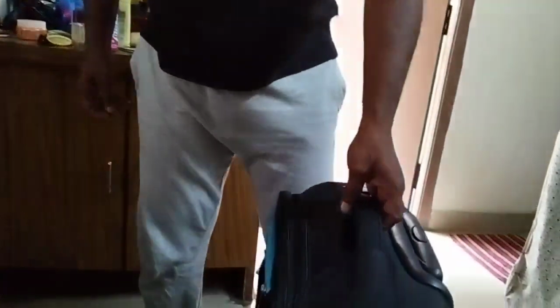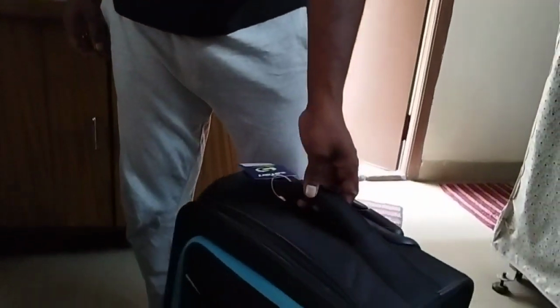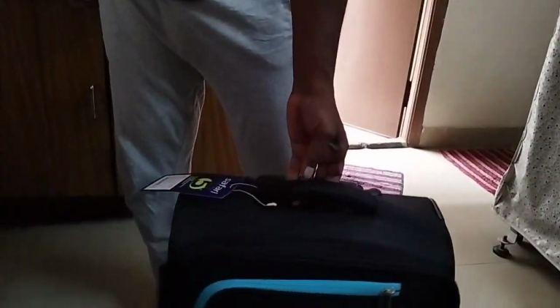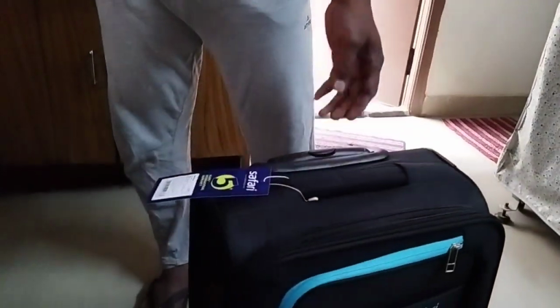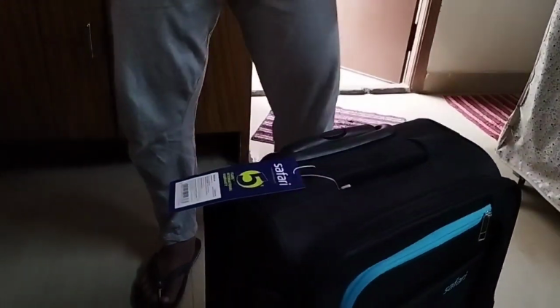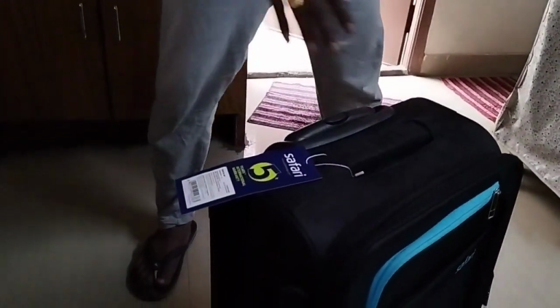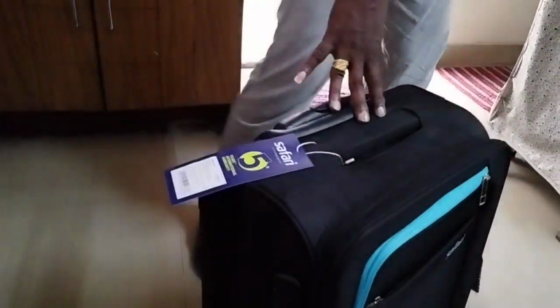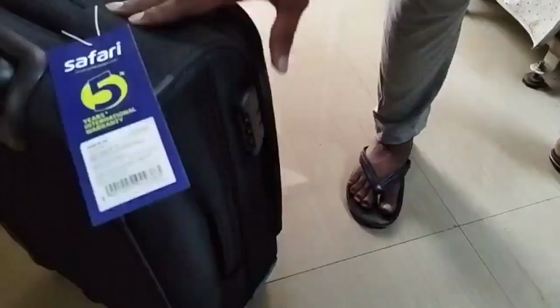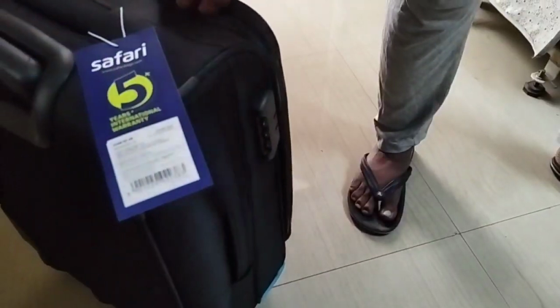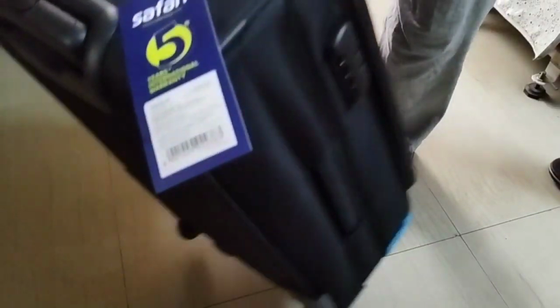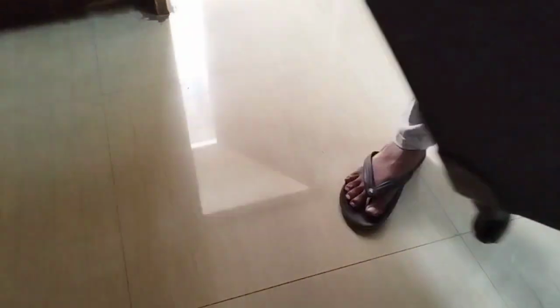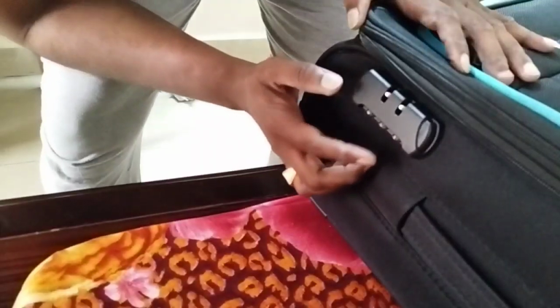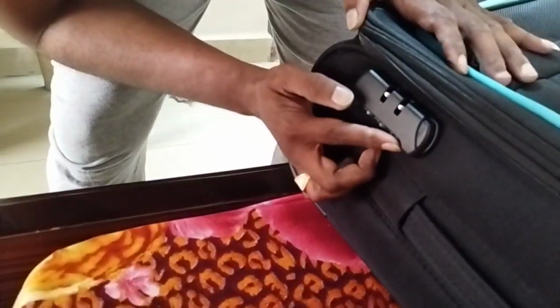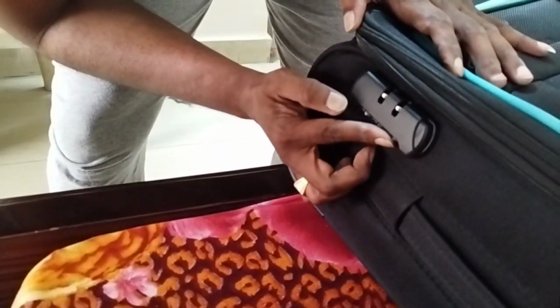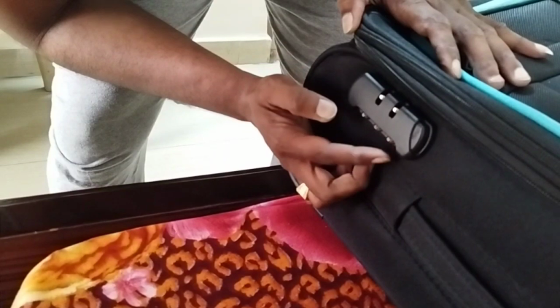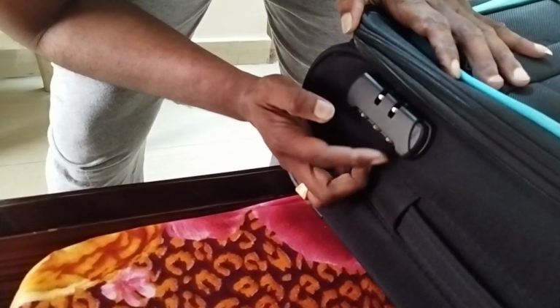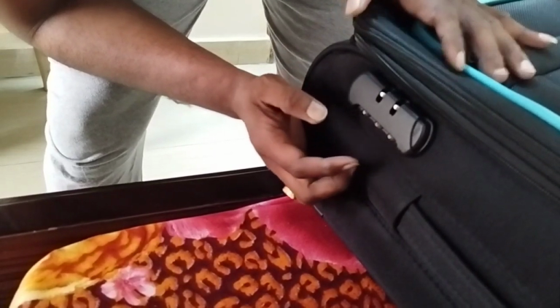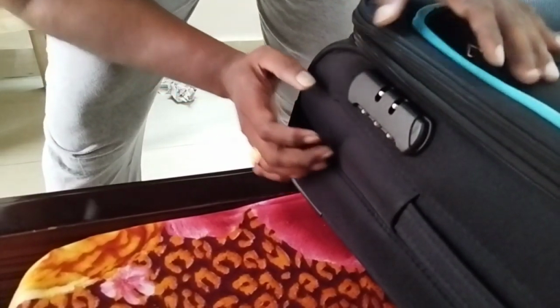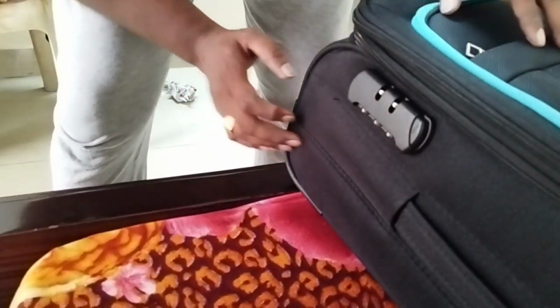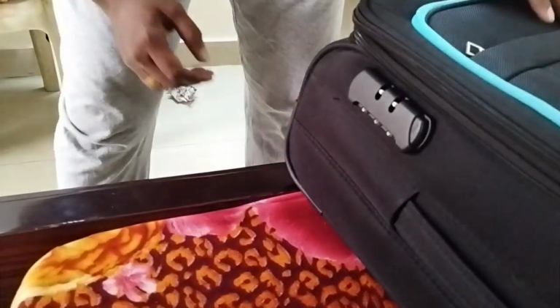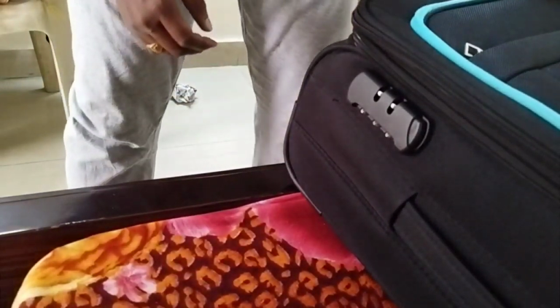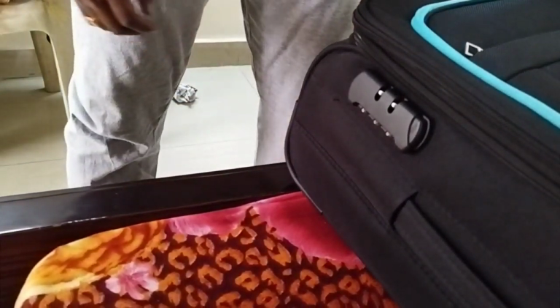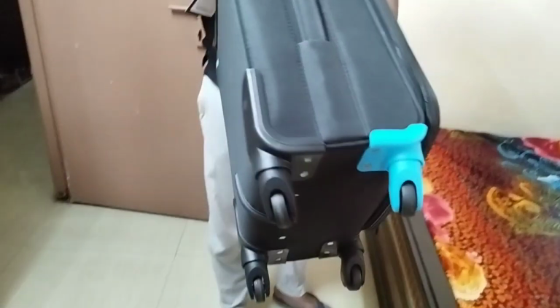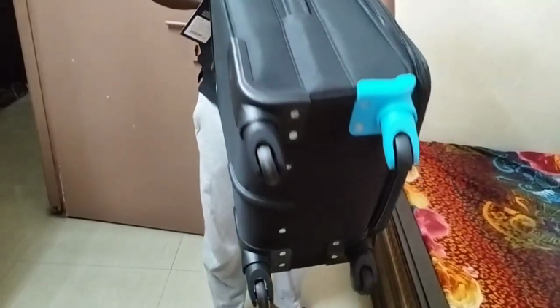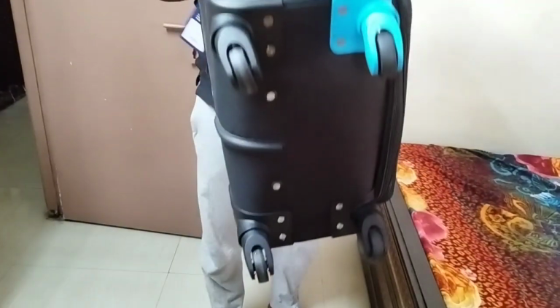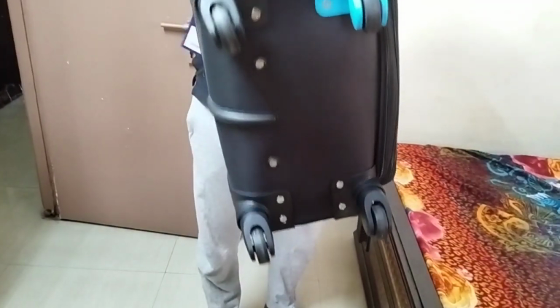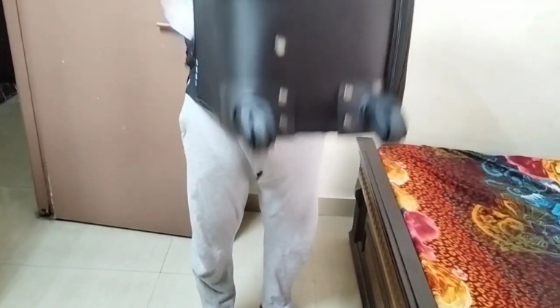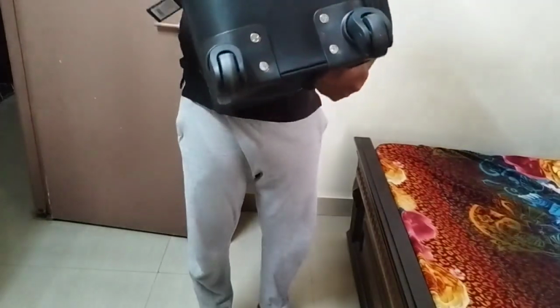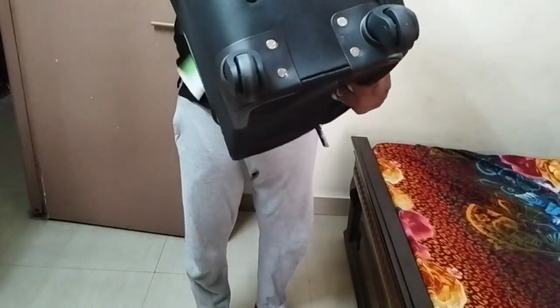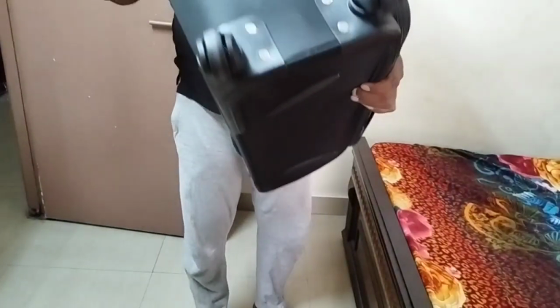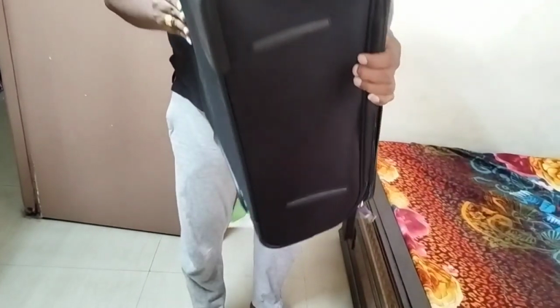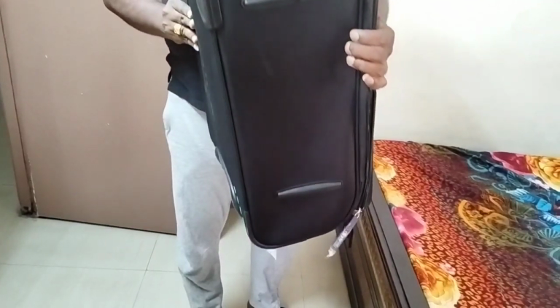There is also a sky blue color bag available. This bag is very good and very soft.